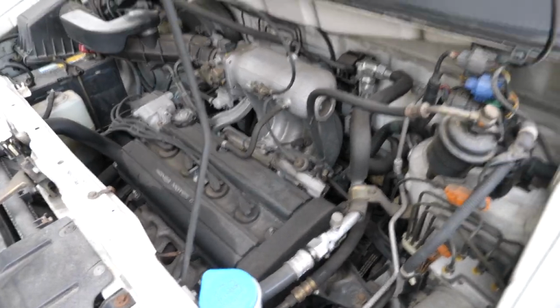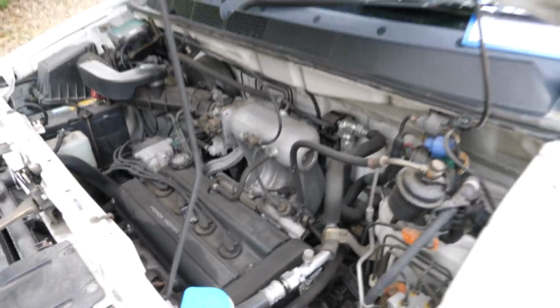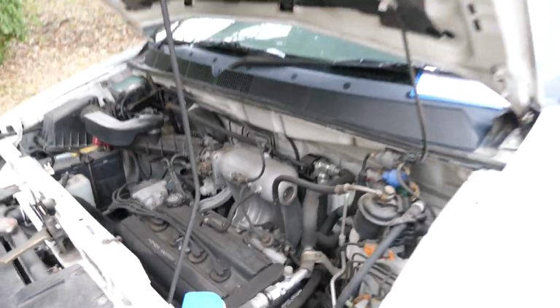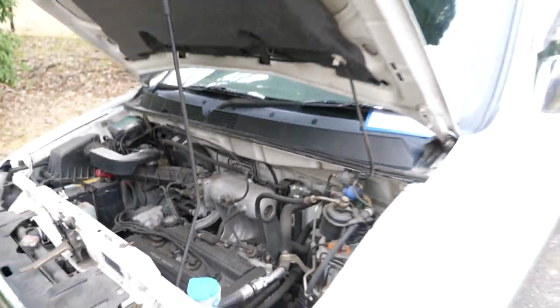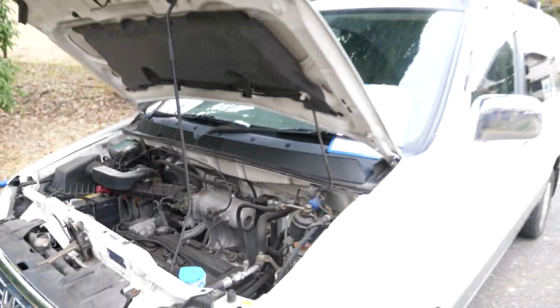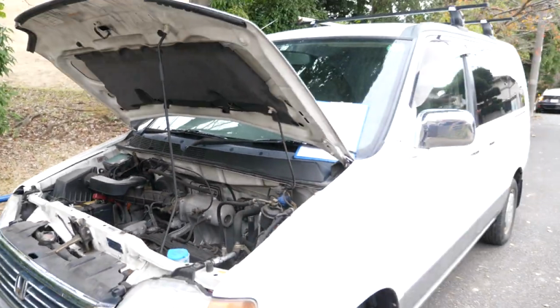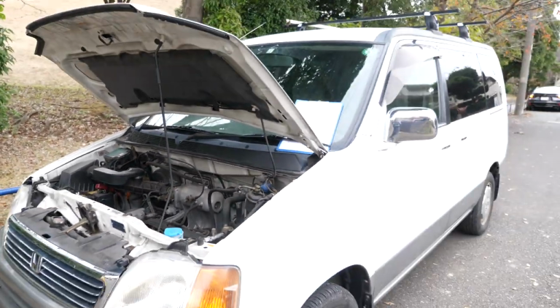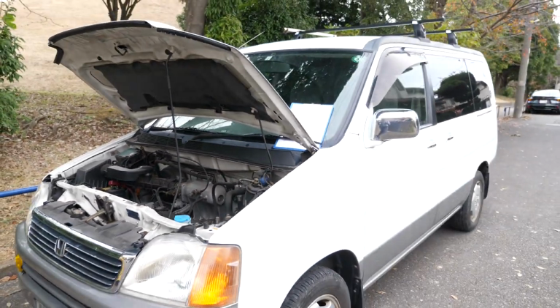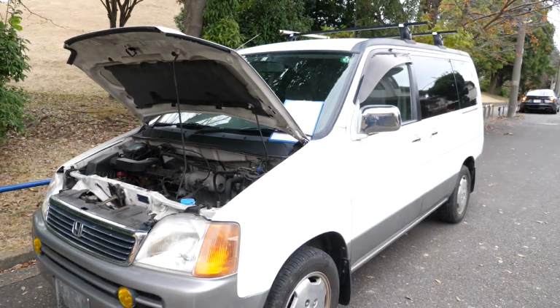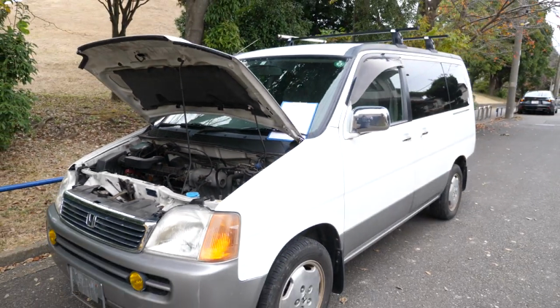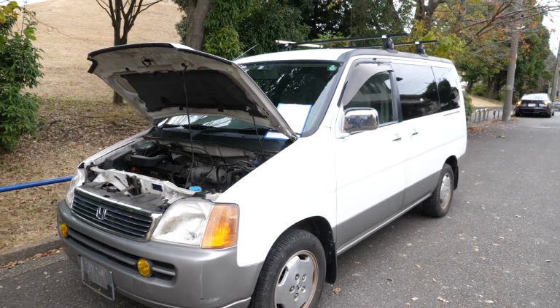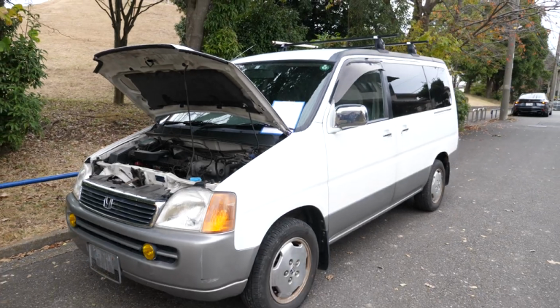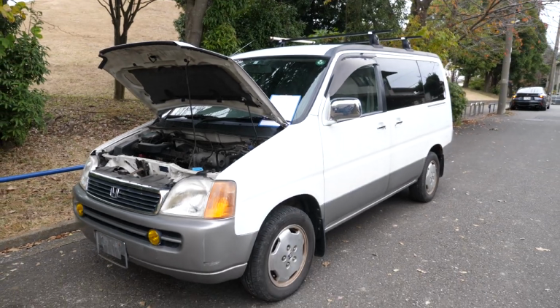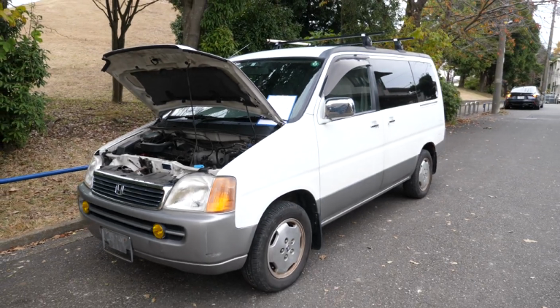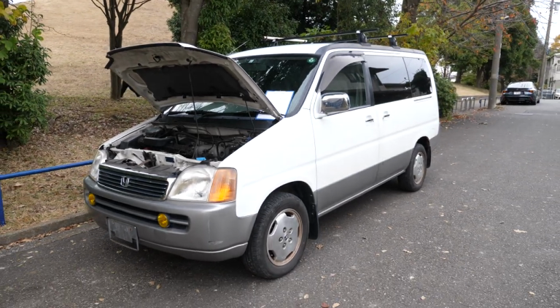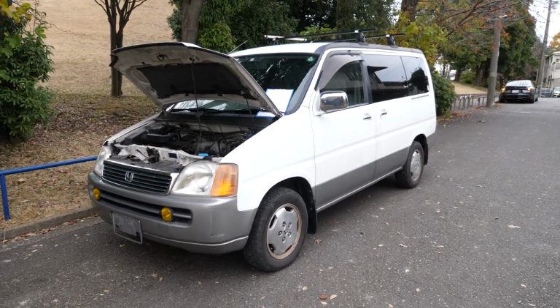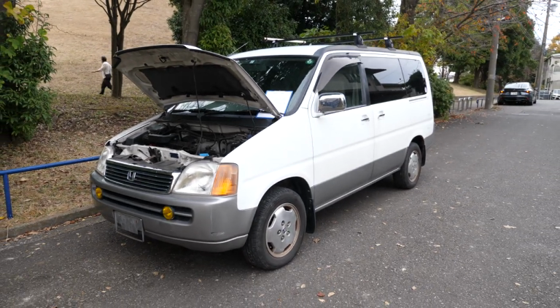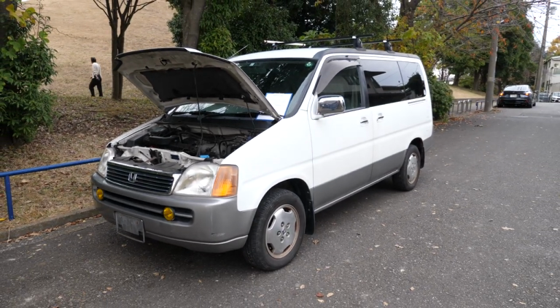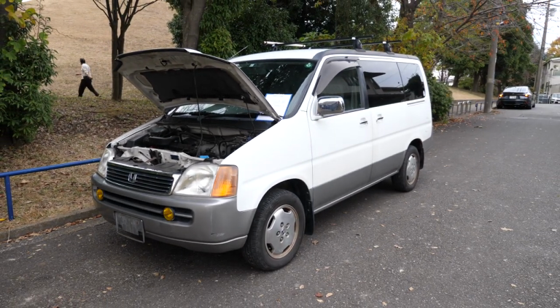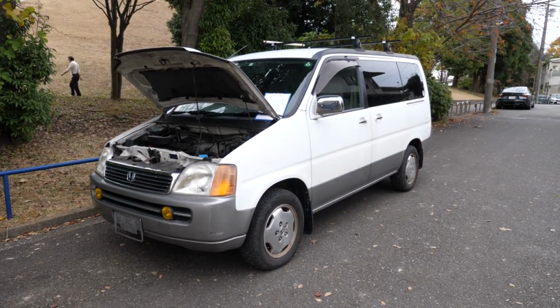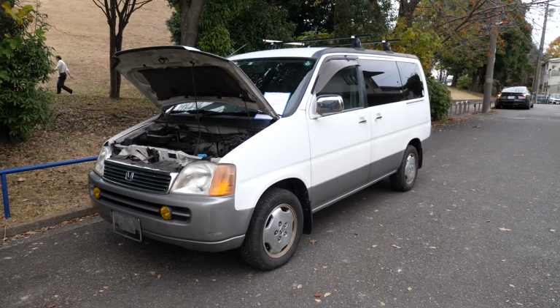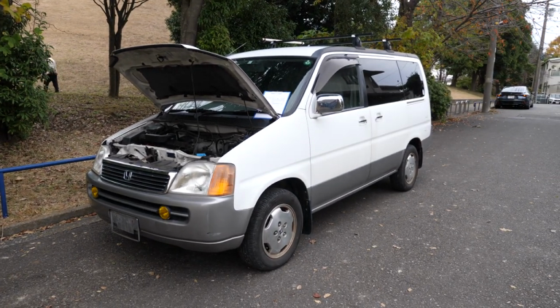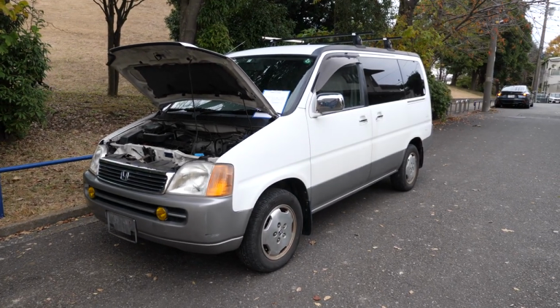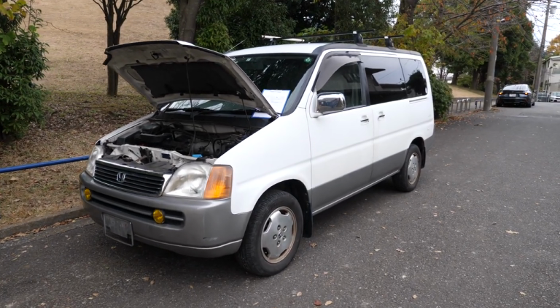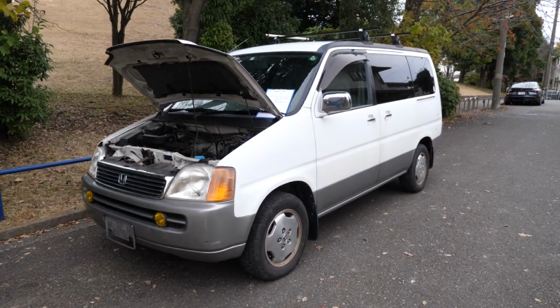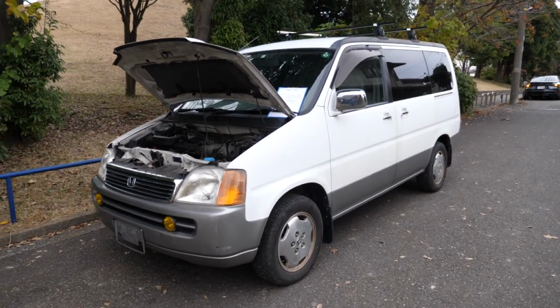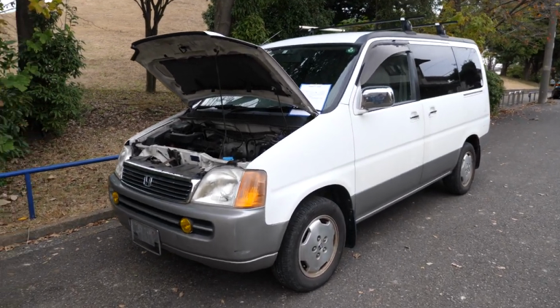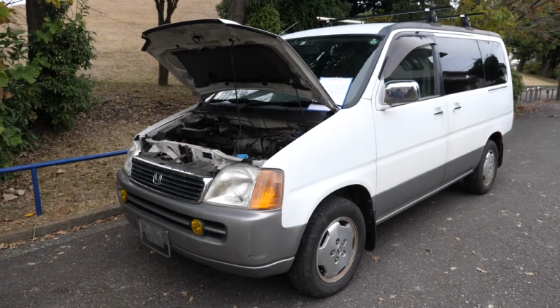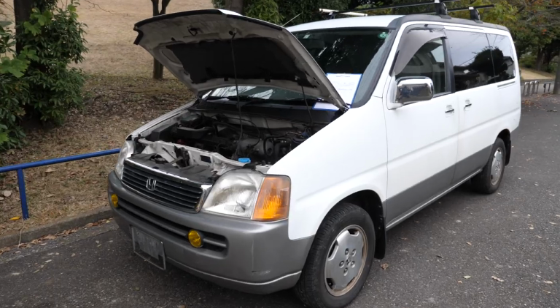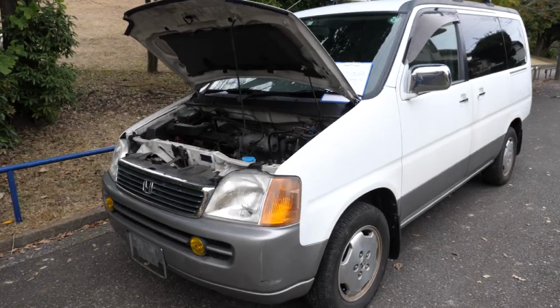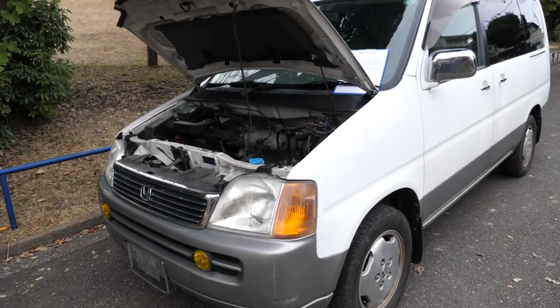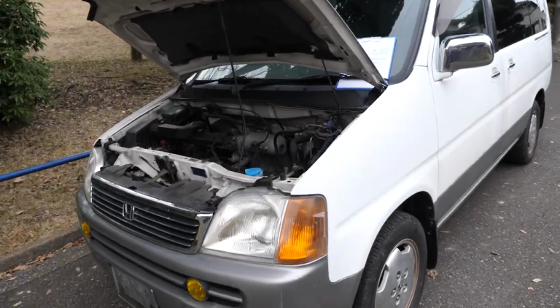We'll check the condition of the car and compare it to the auction inspection sheet, then ship this one over to the USA. It is now 25 years old, so it's legal to be imported to the USA.